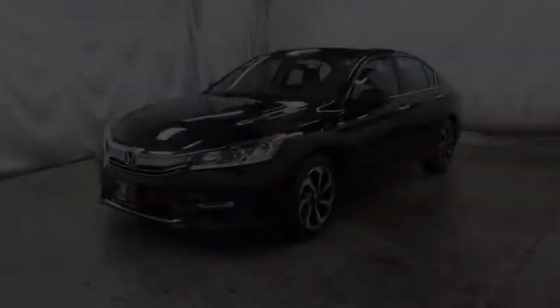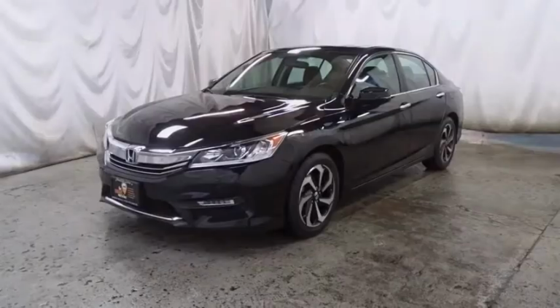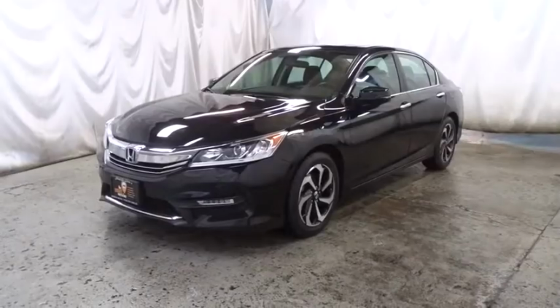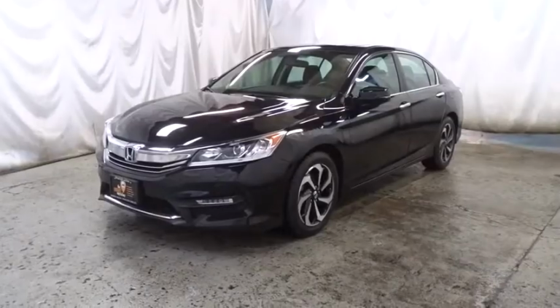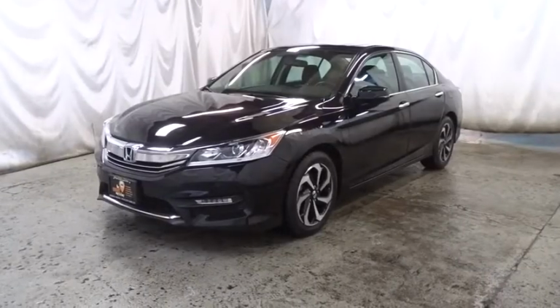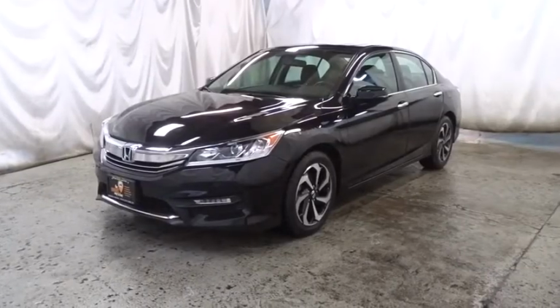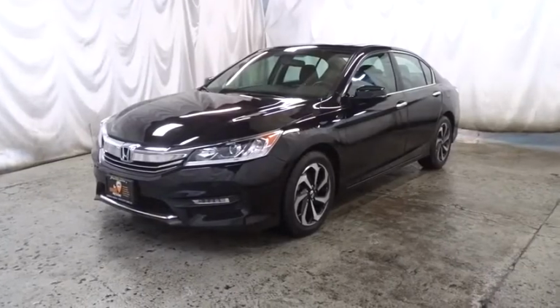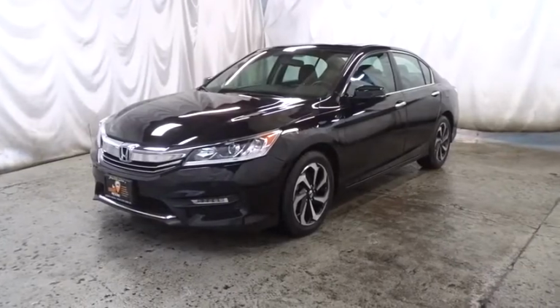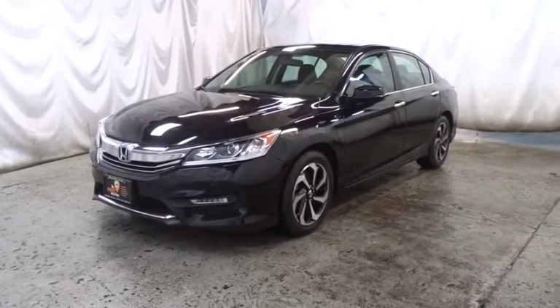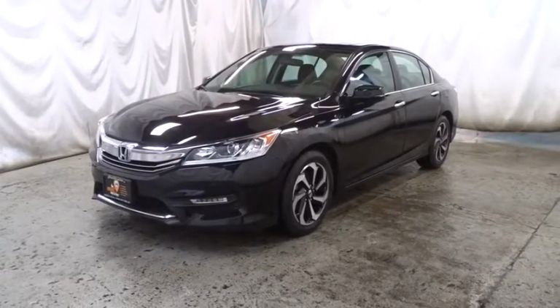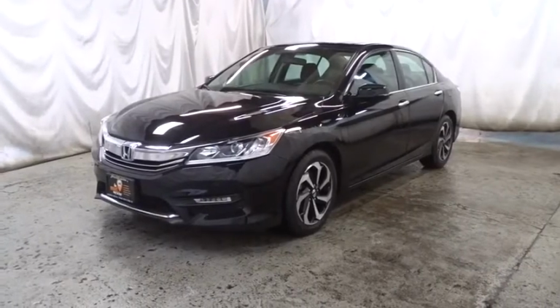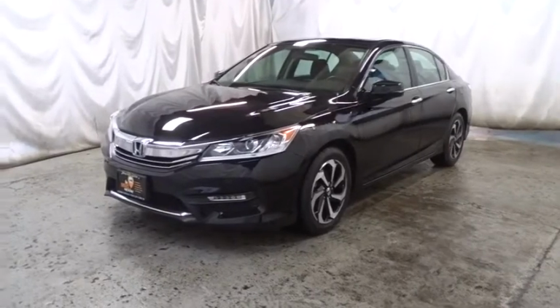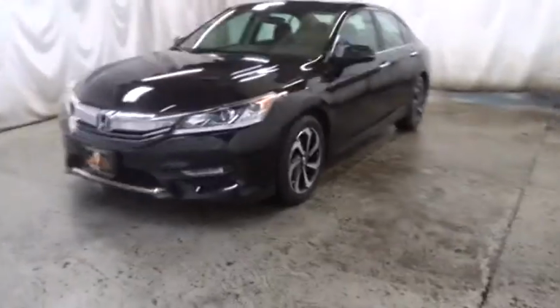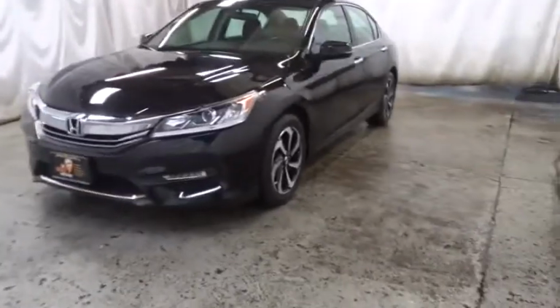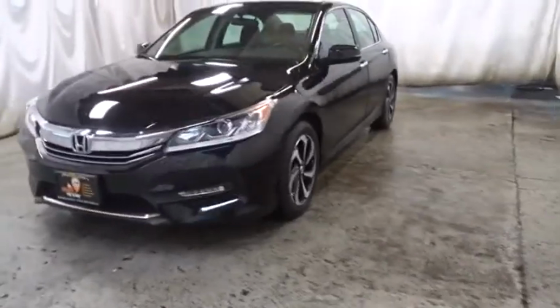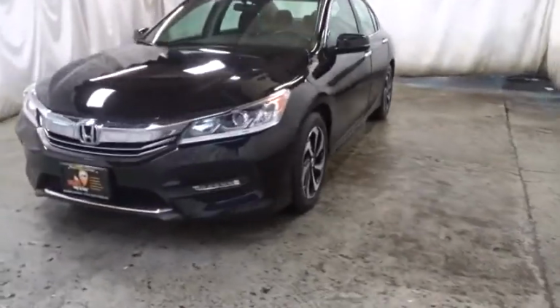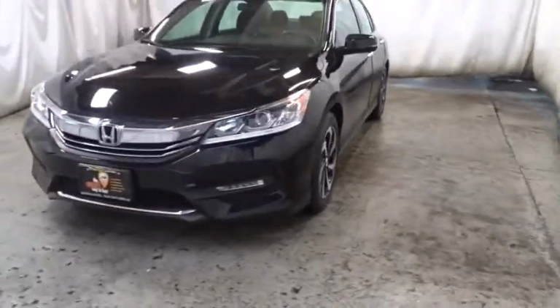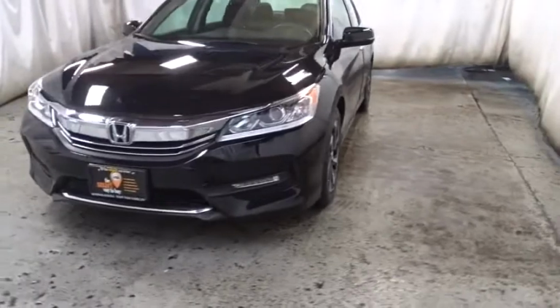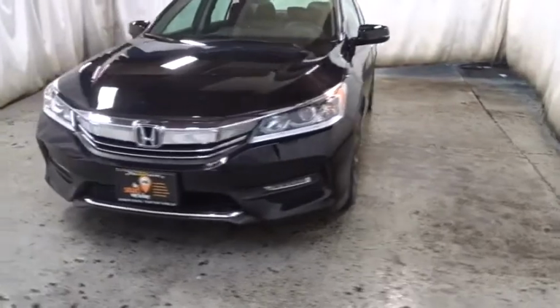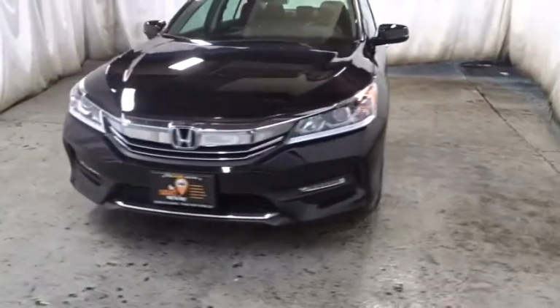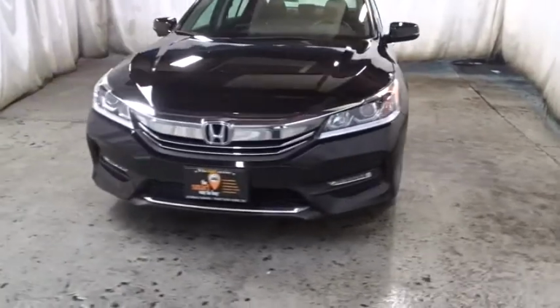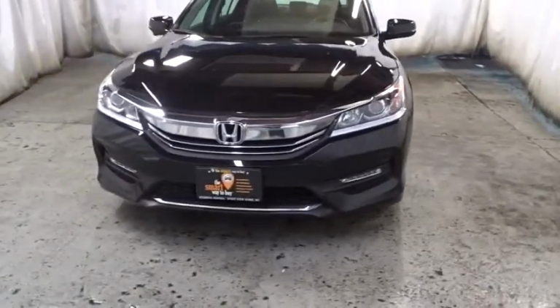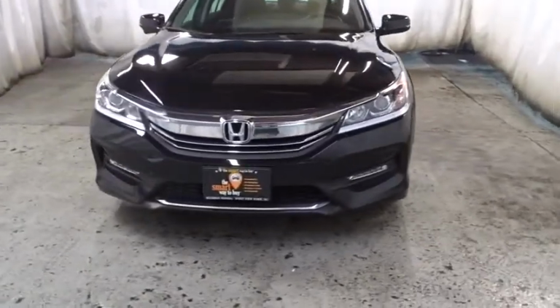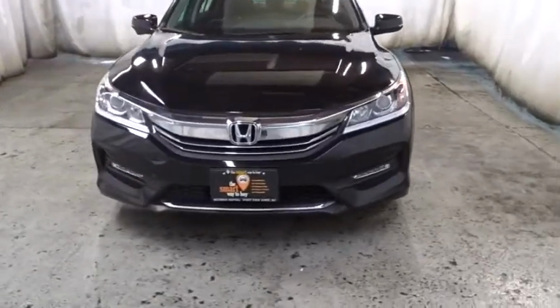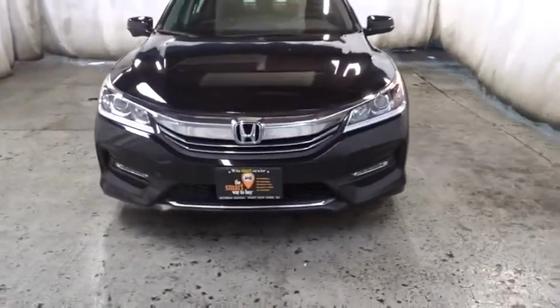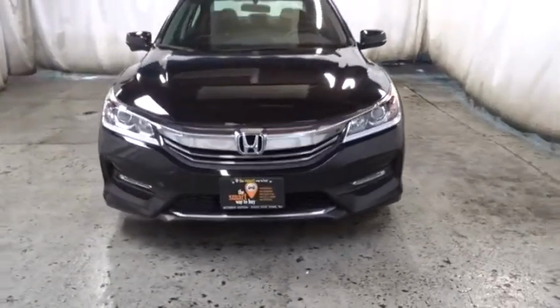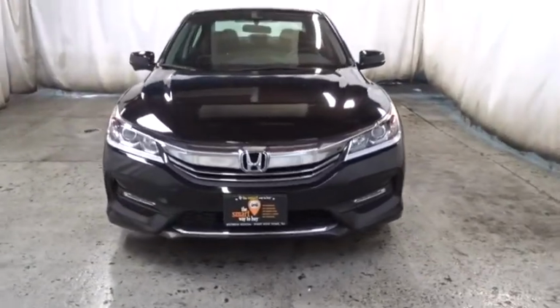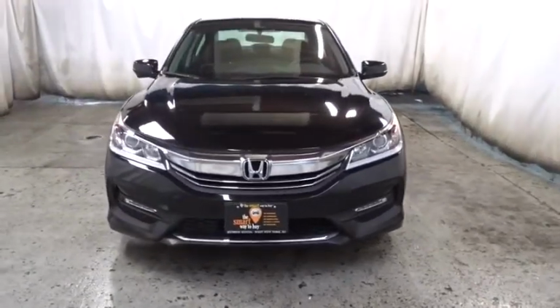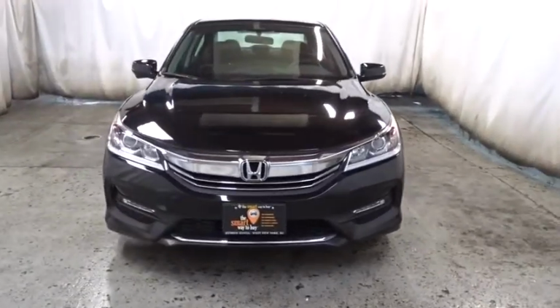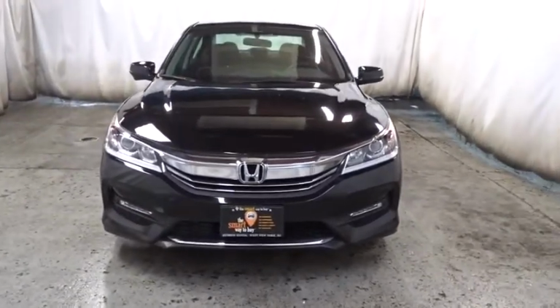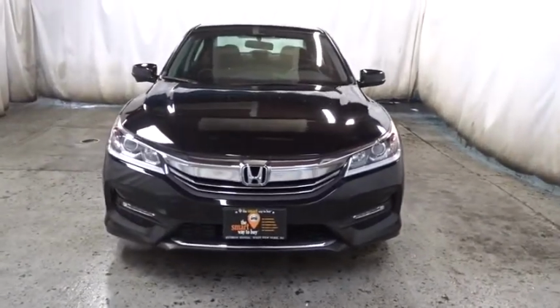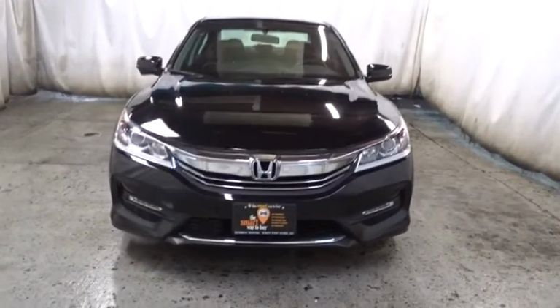2016 Honda Accord. Ingeniously simple, yet overflowing with luxury and technological creativity. All that and more in the Accord.